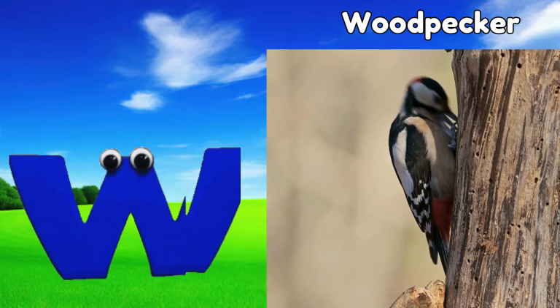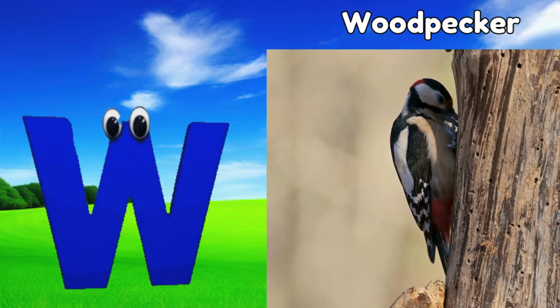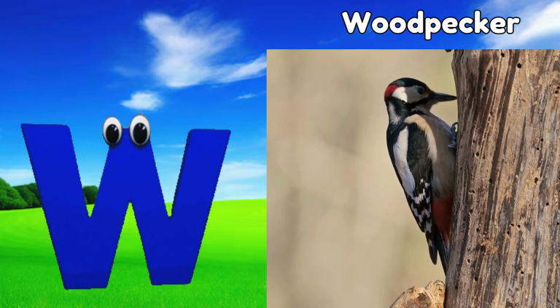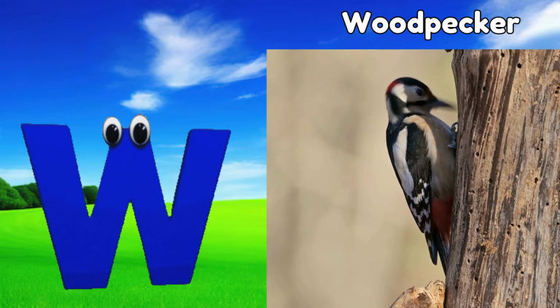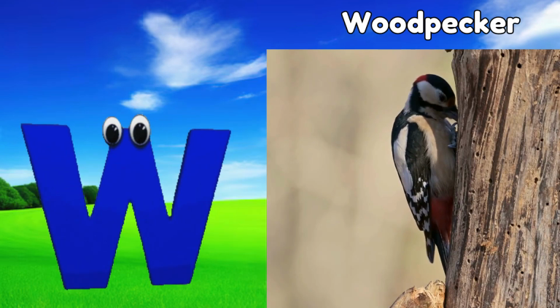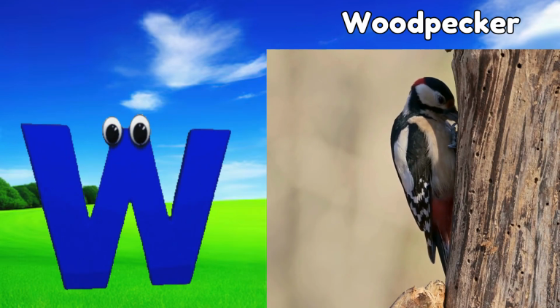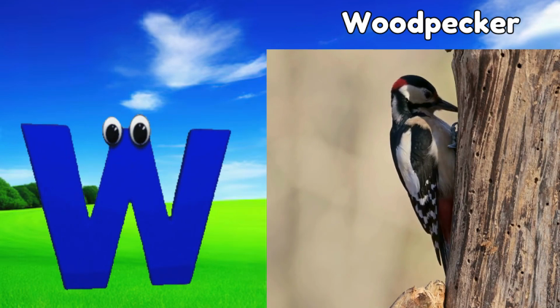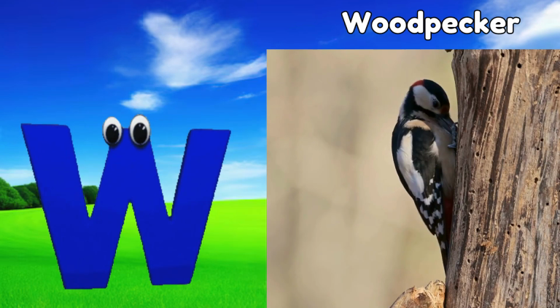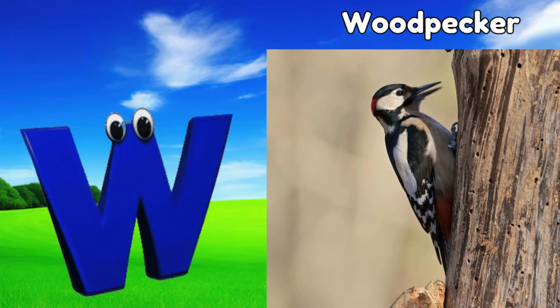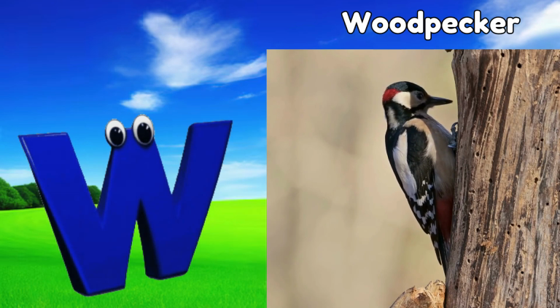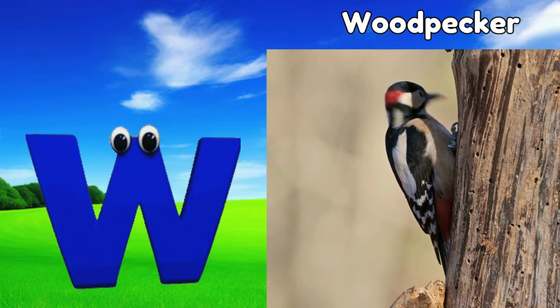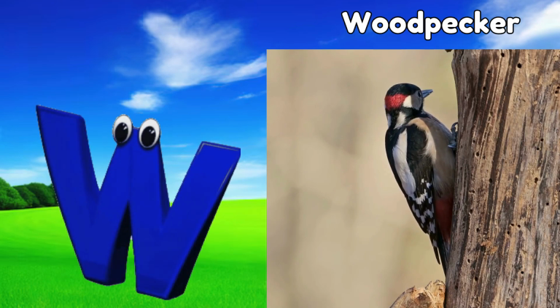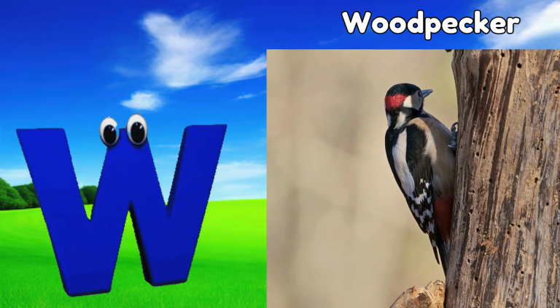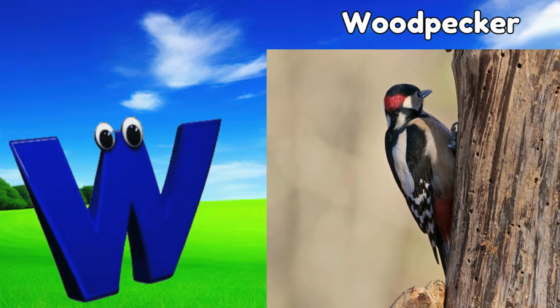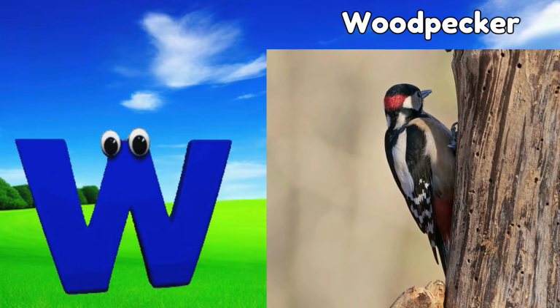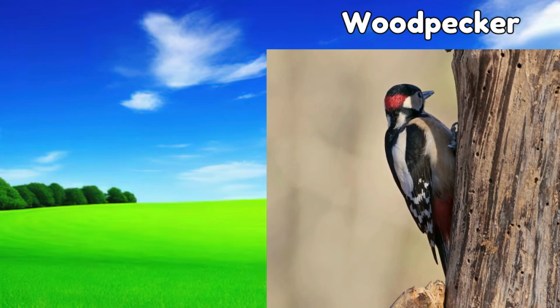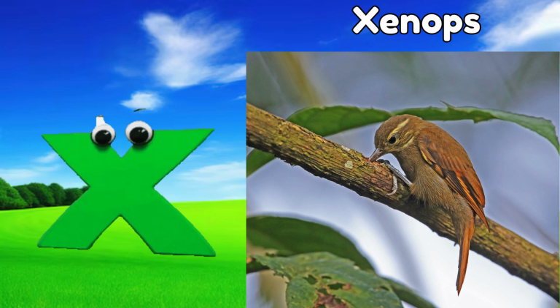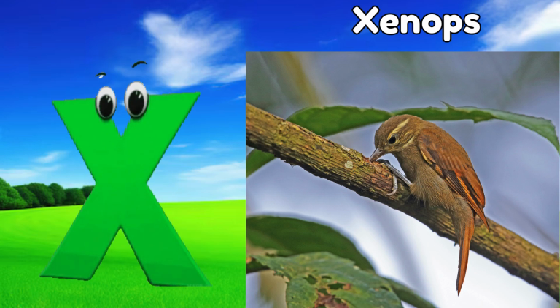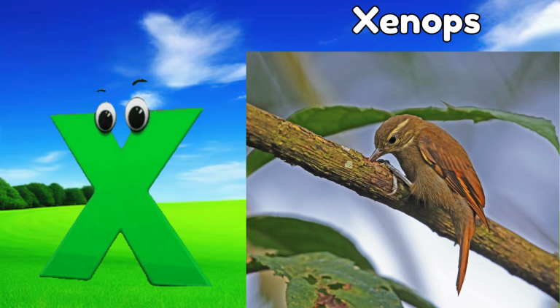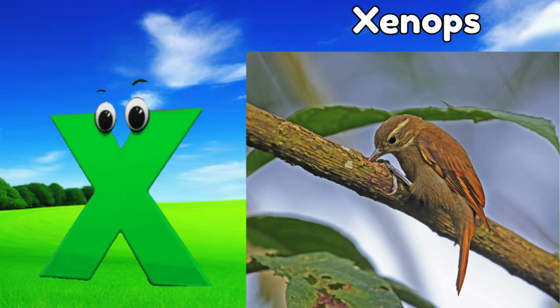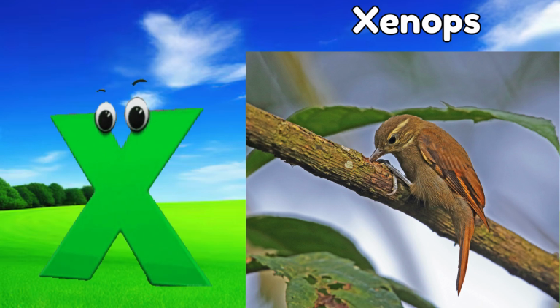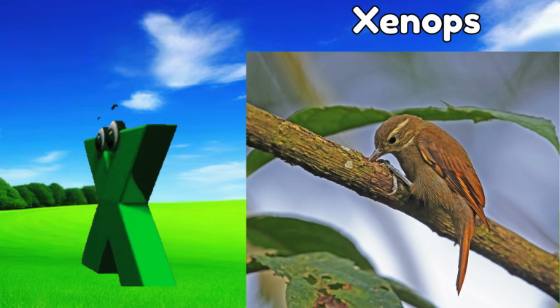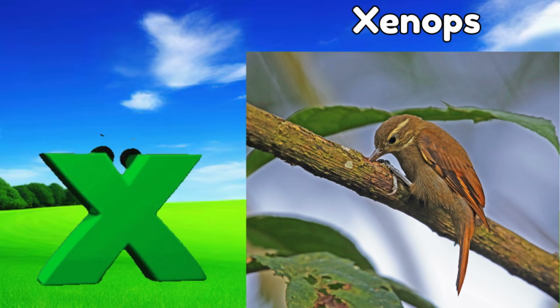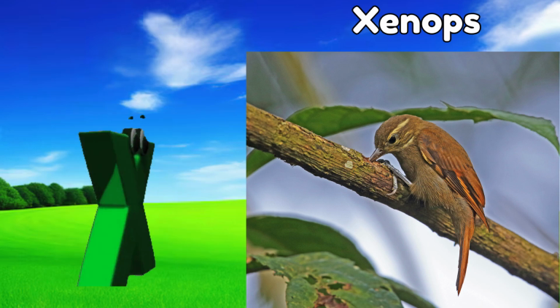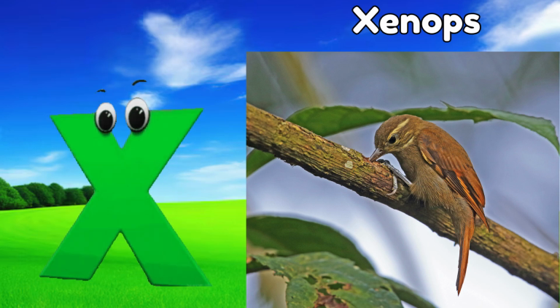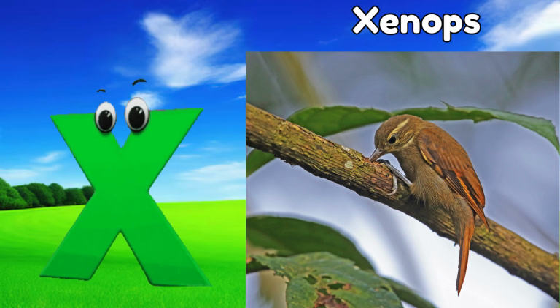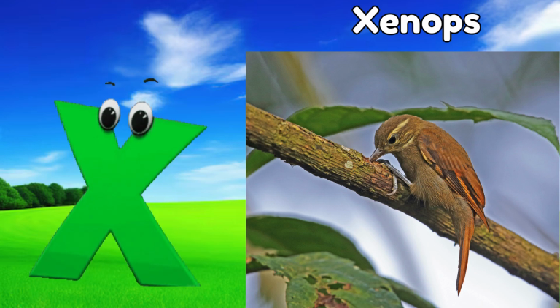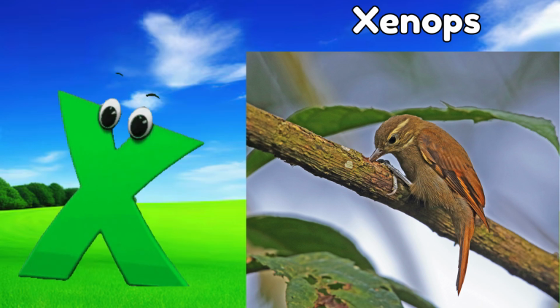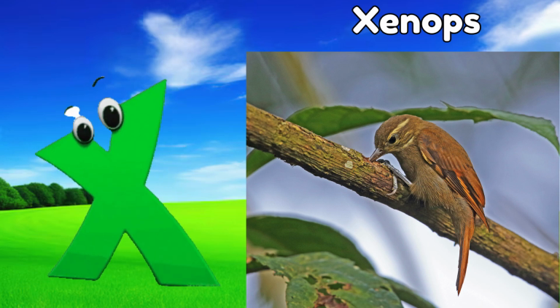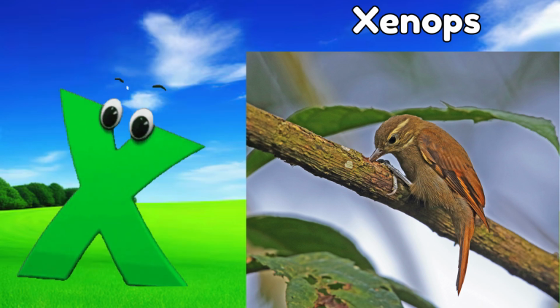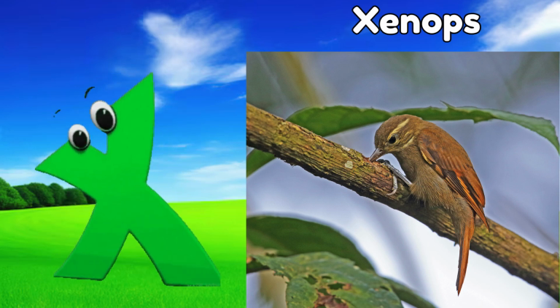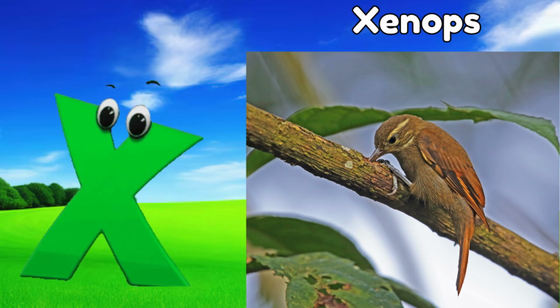W is for woodpecker, w, woodpecker. X is for xenops, z, xenops.